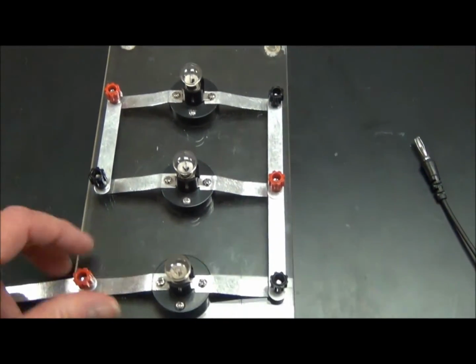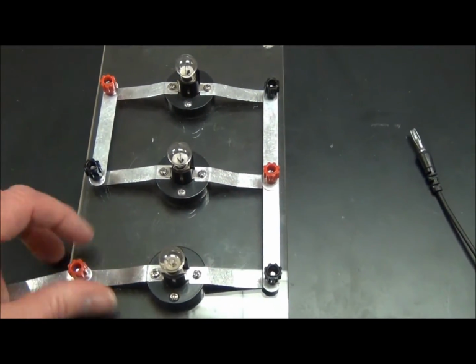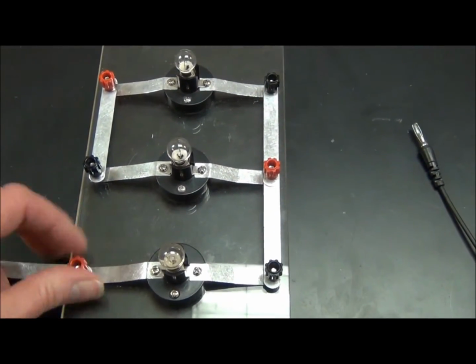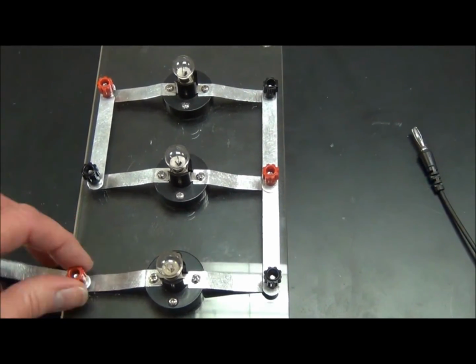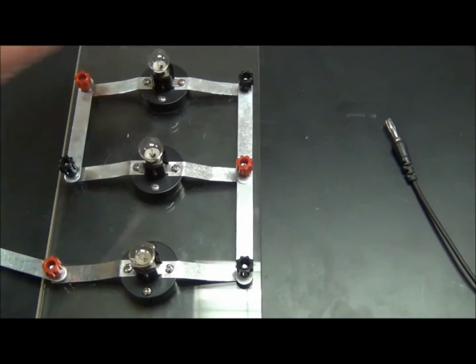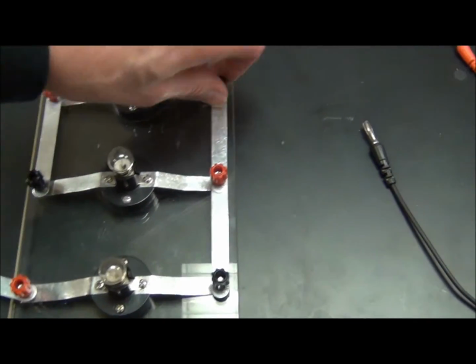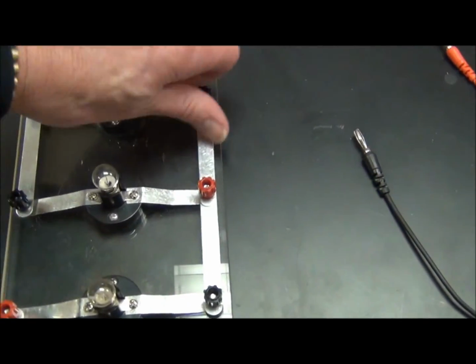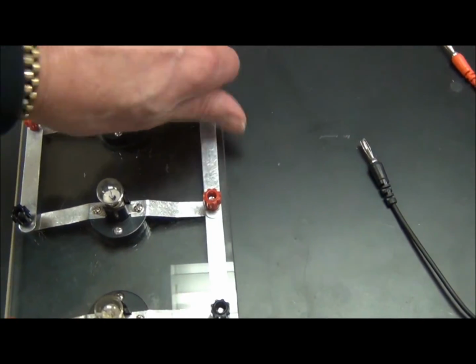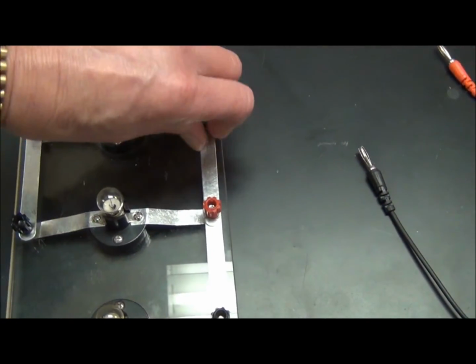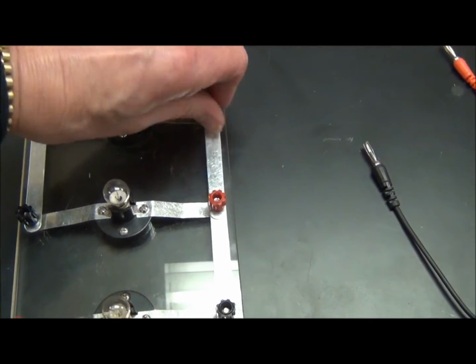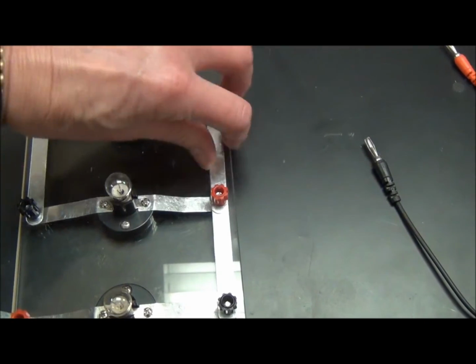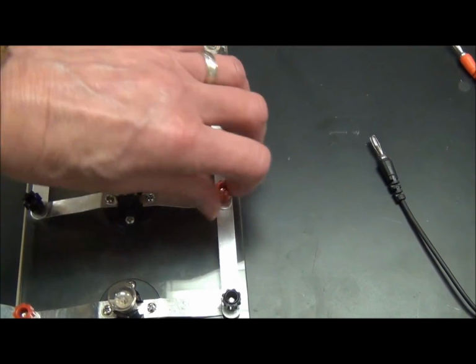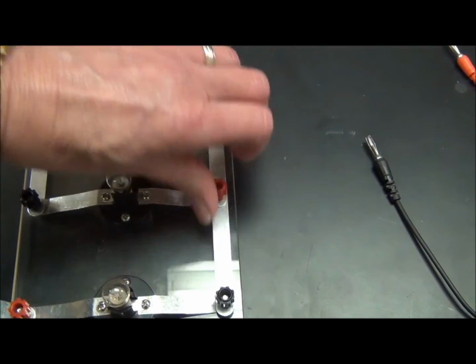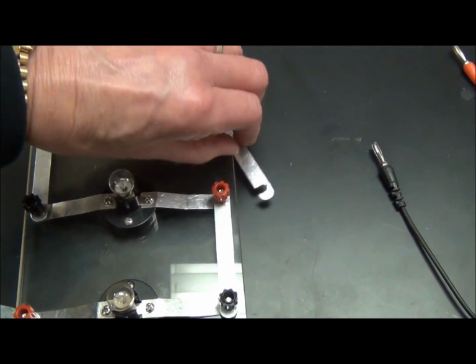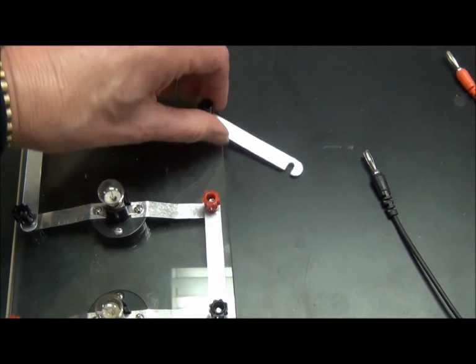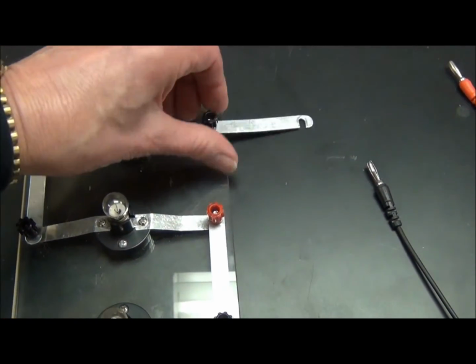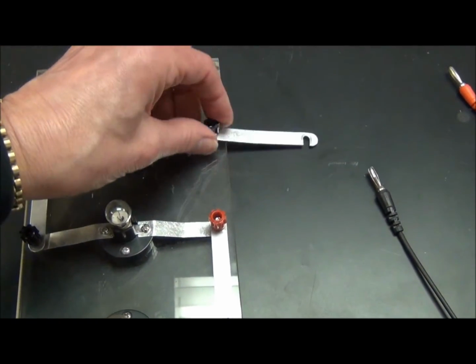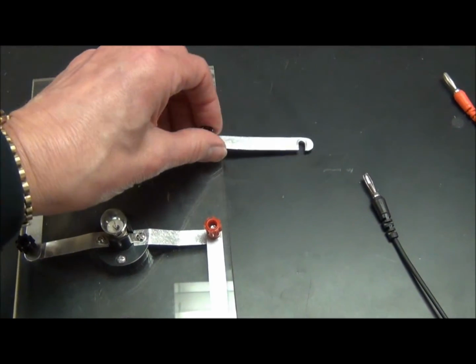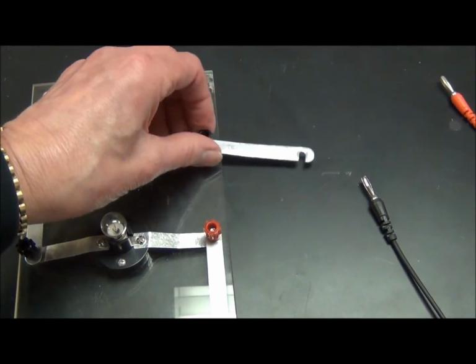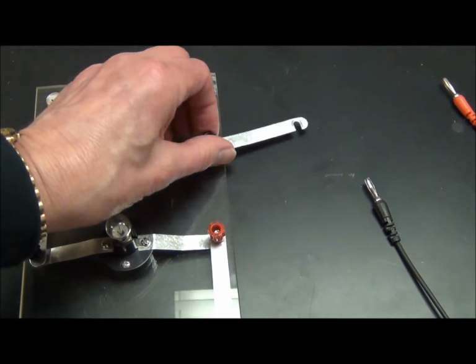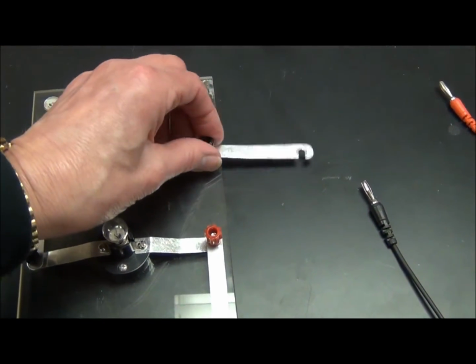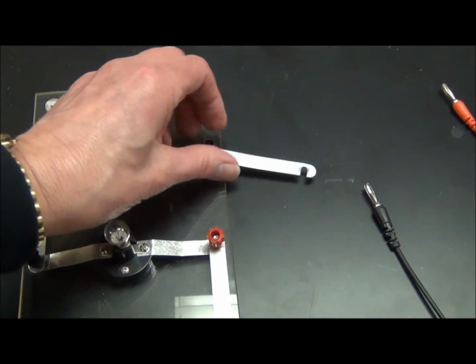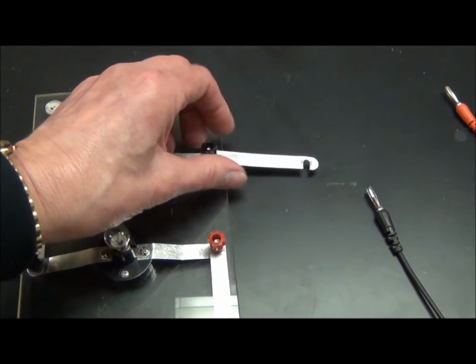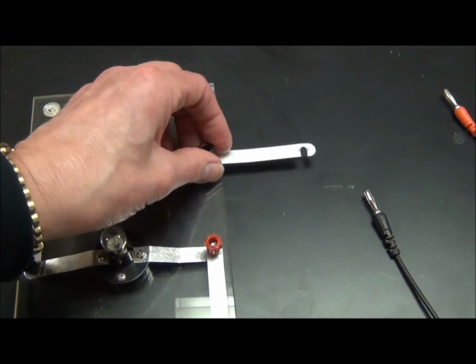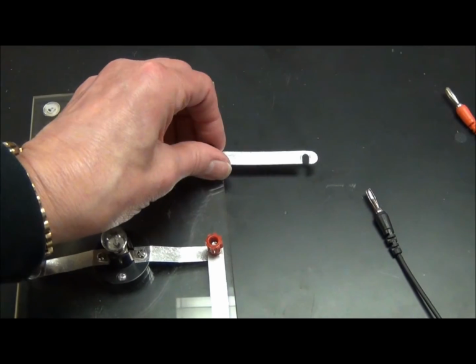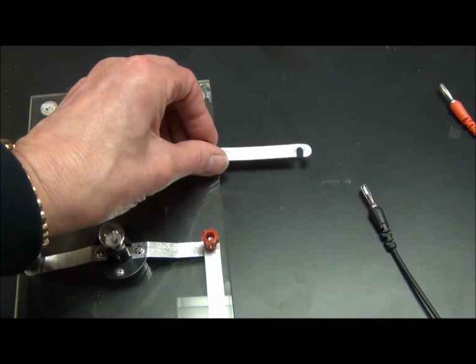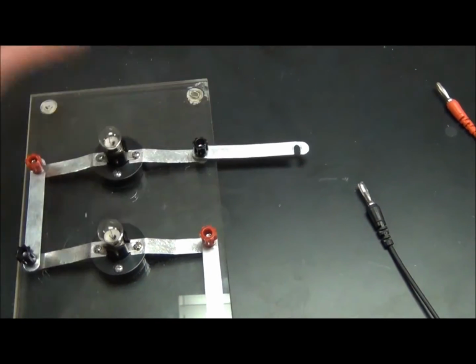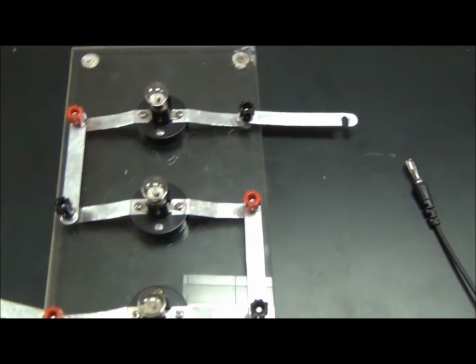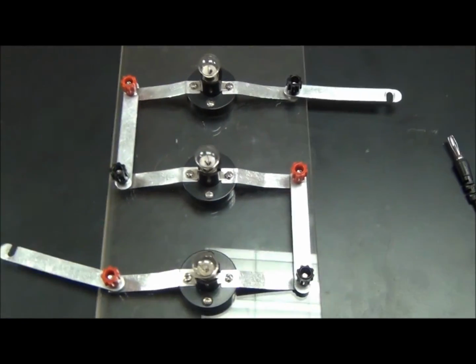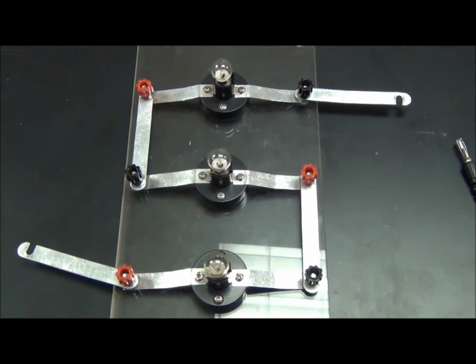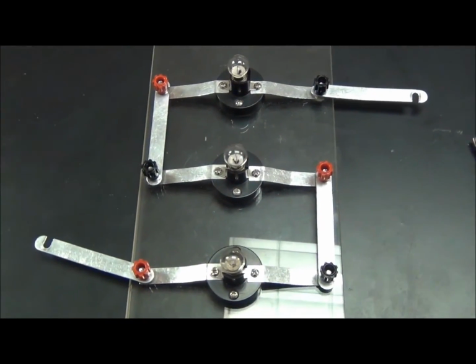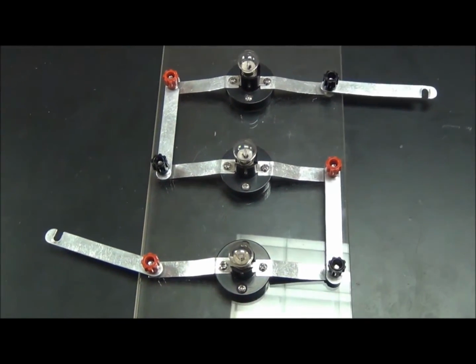First we're going to create a series circuit. You do that by opening up the side pieces and swinging out the aluminum arms. This is a series circuit.